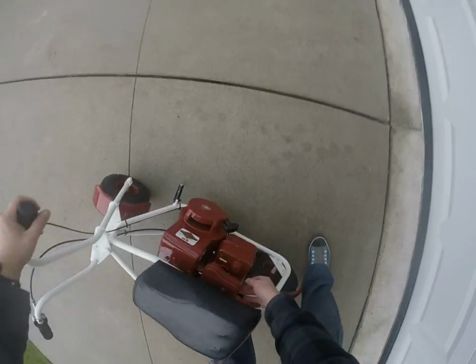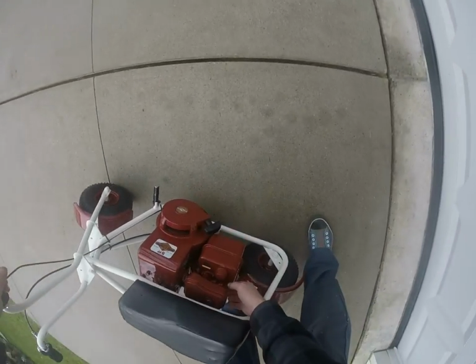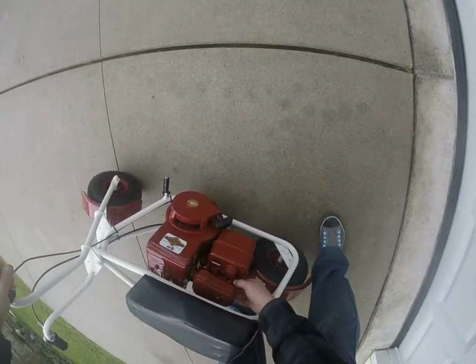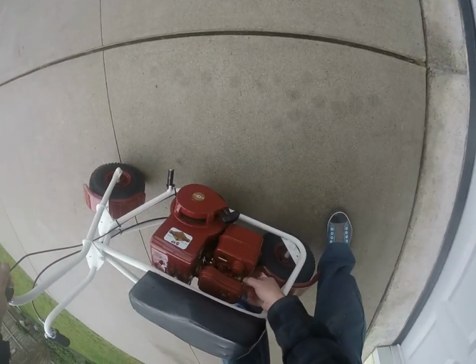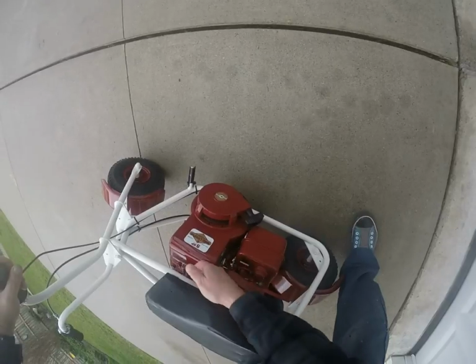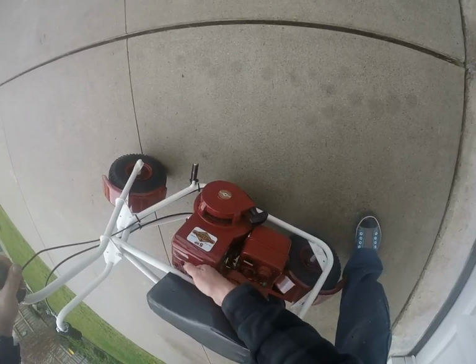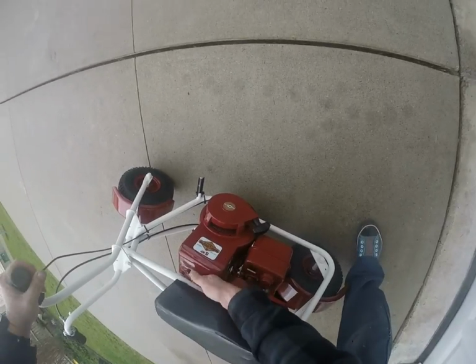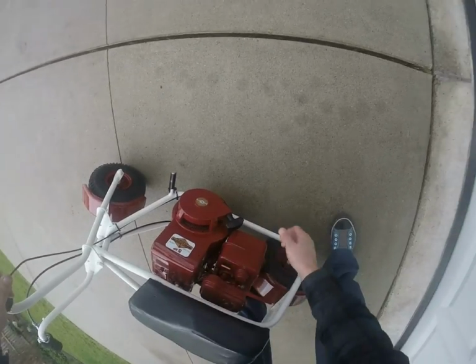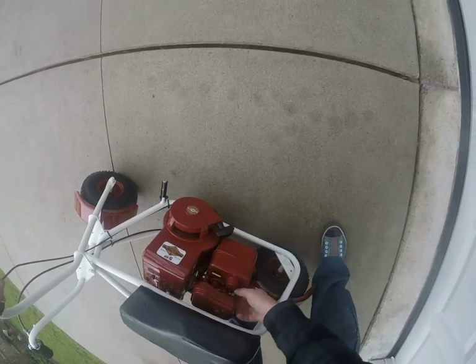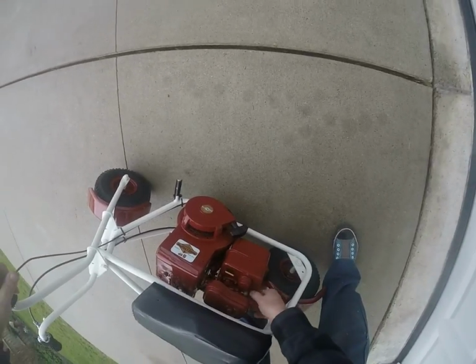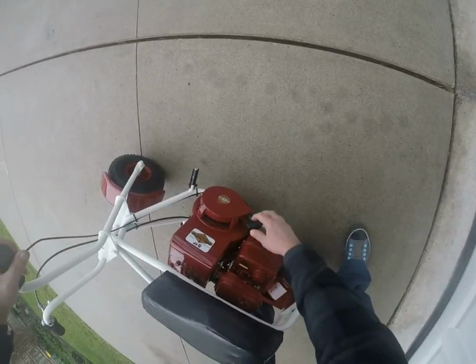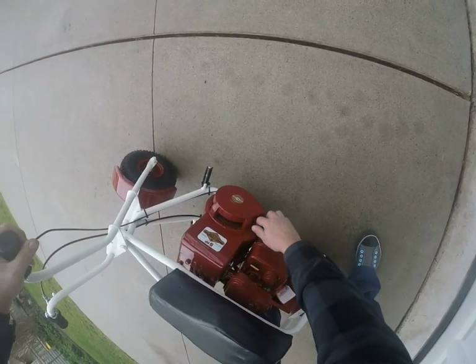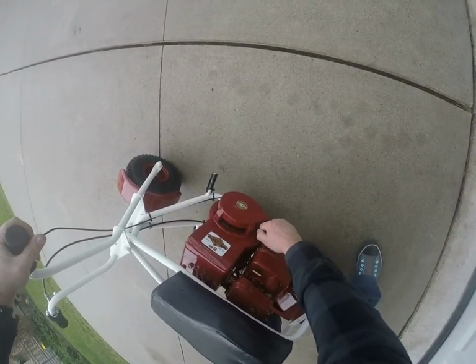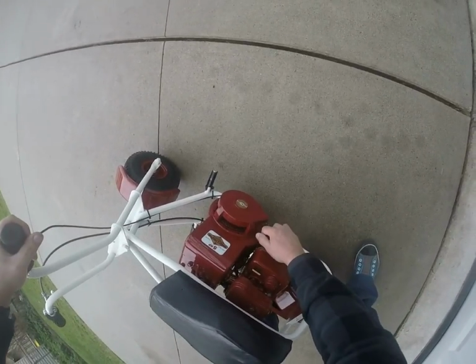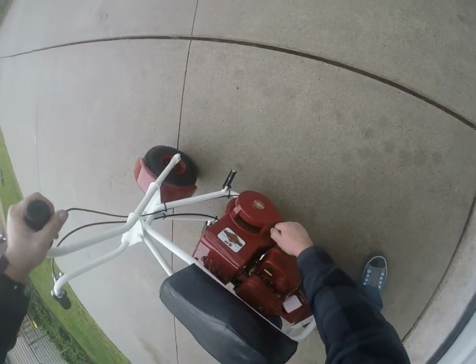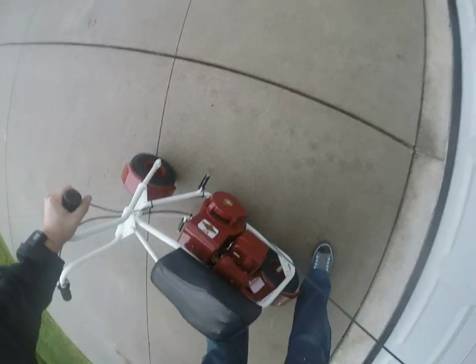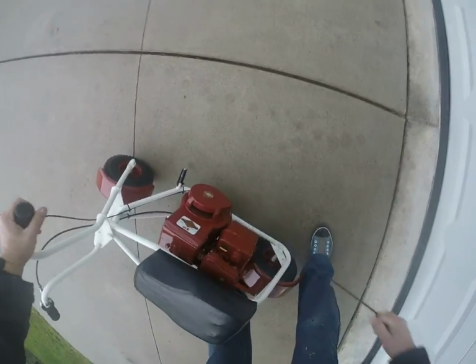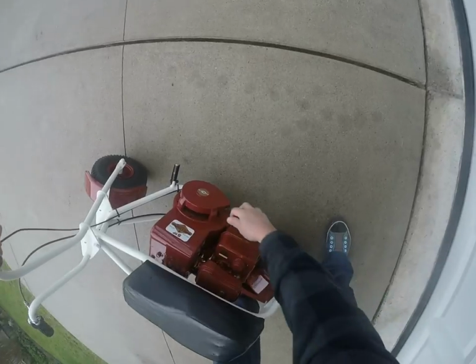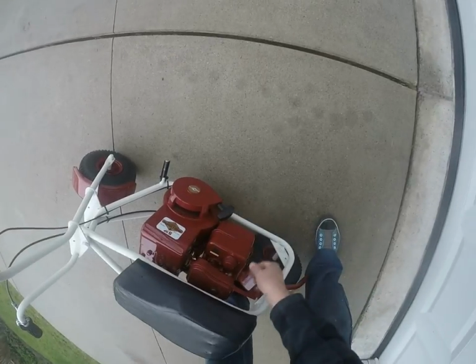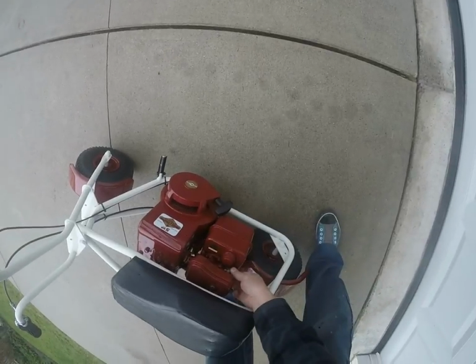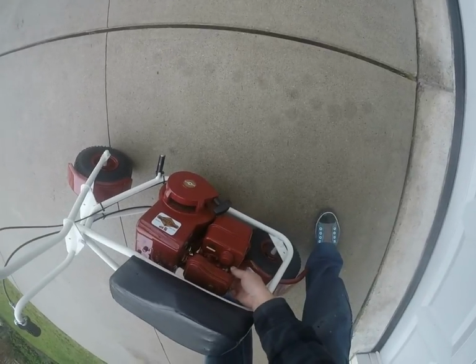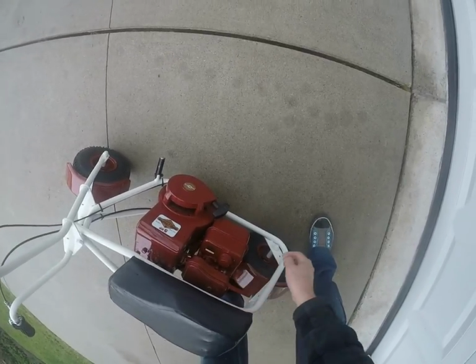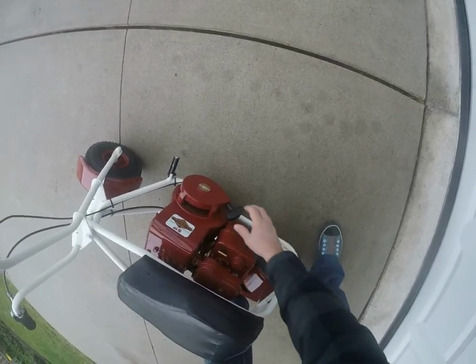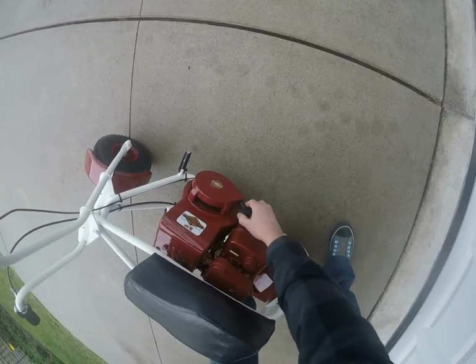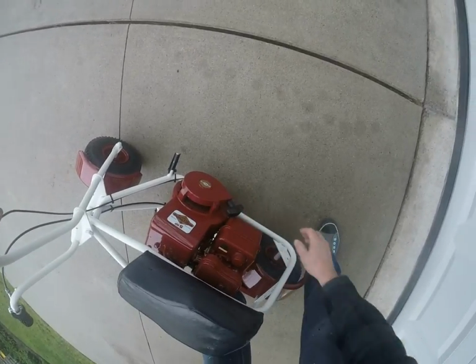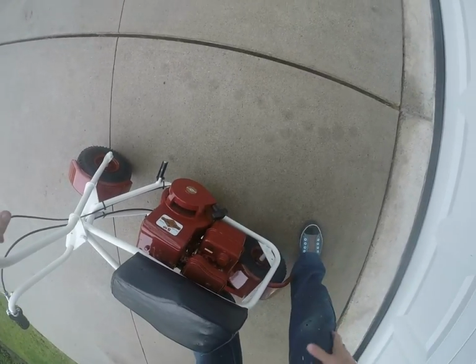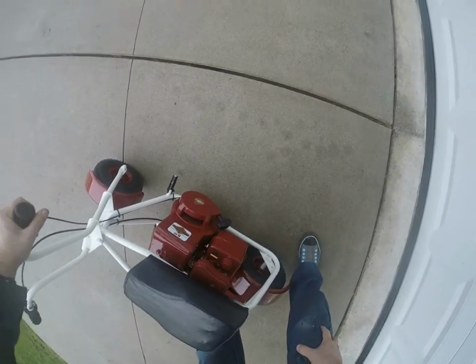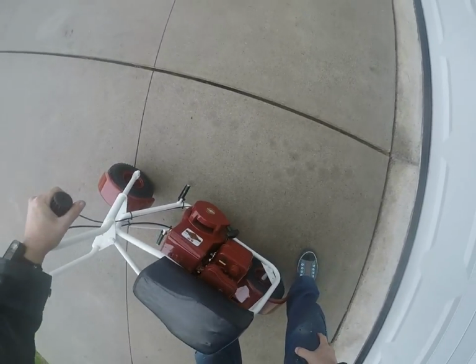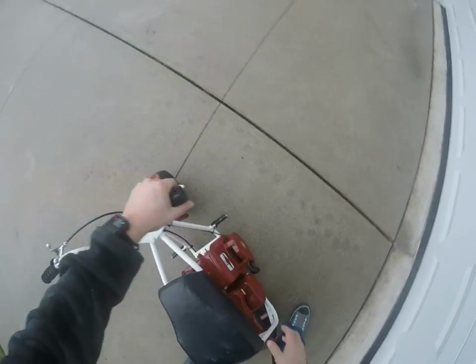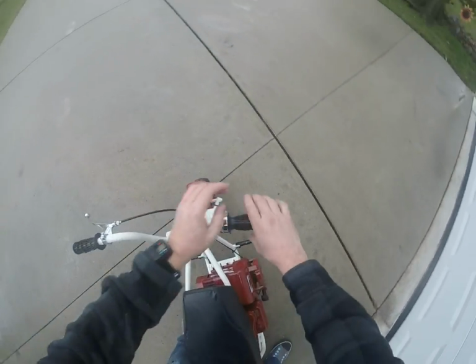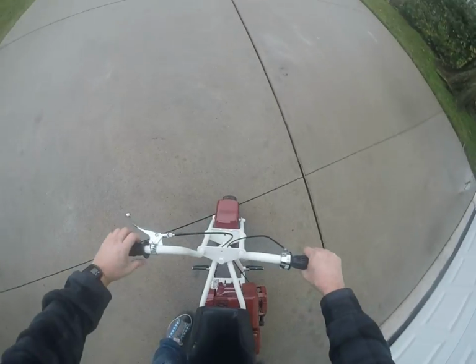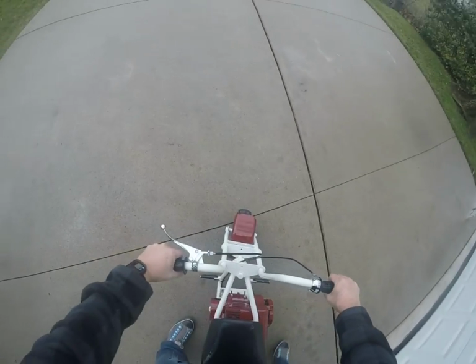I'll start this thing up and choke the thing off of the spark plug. Gotta let it warm up a minute.